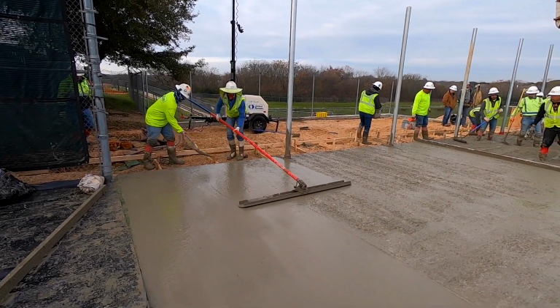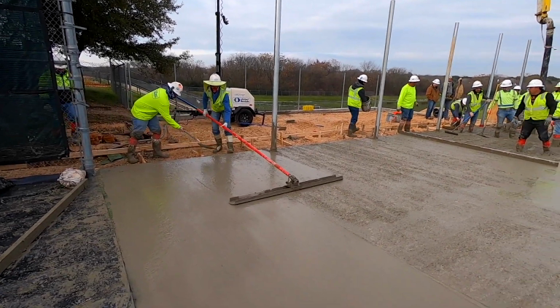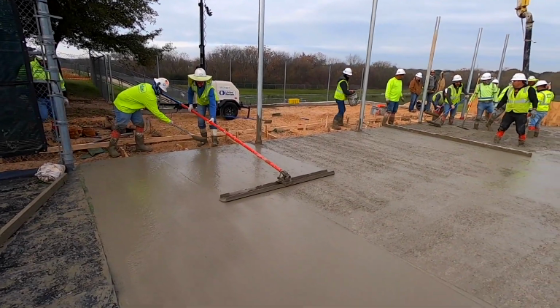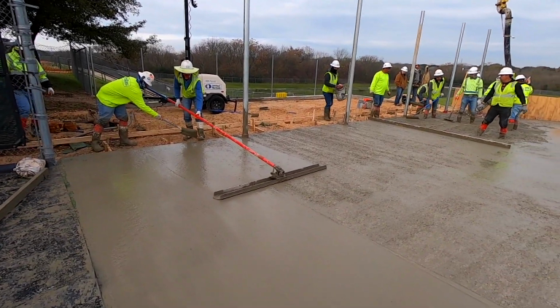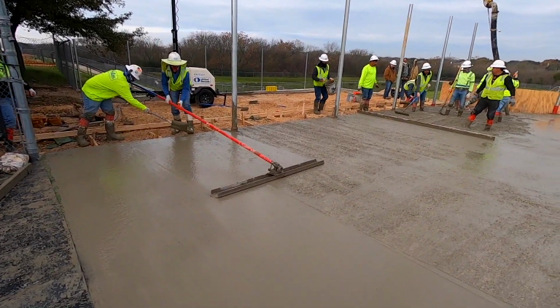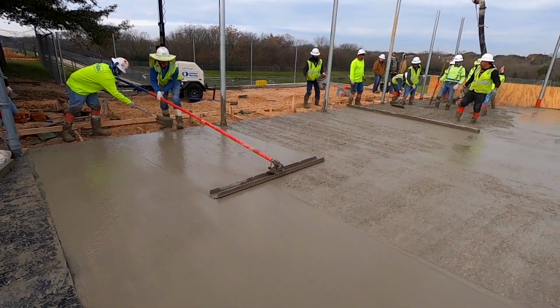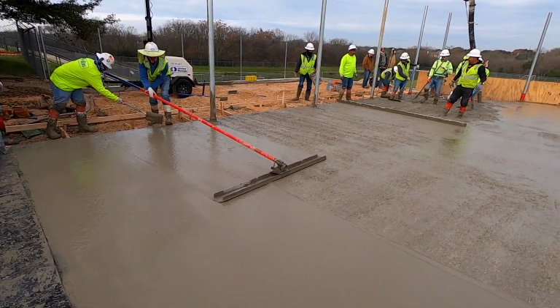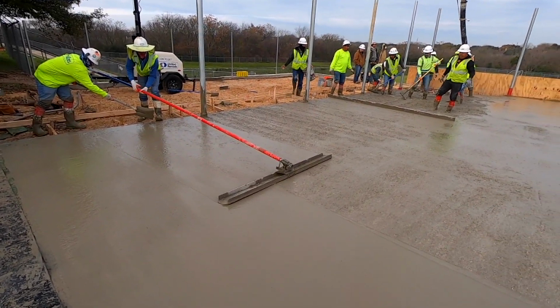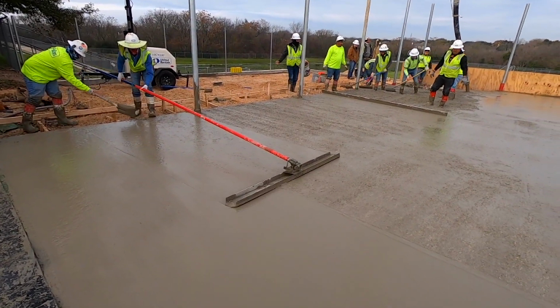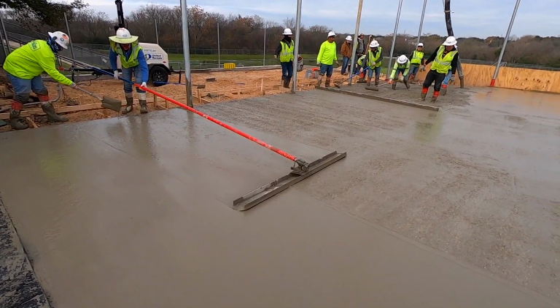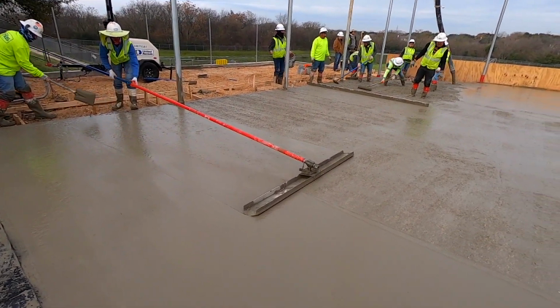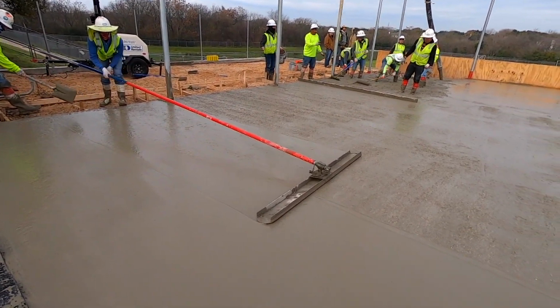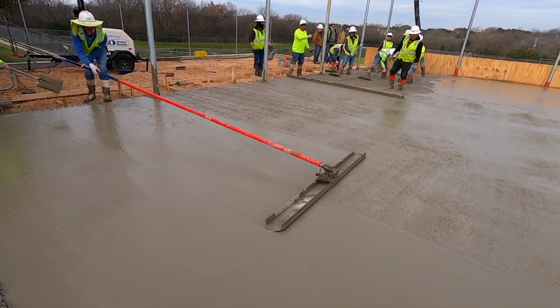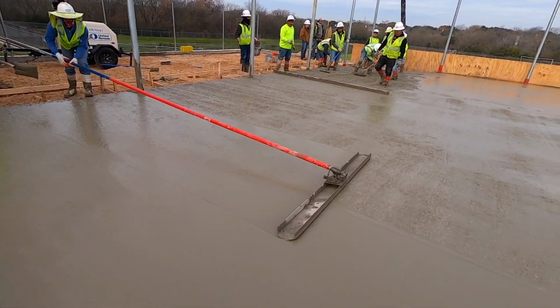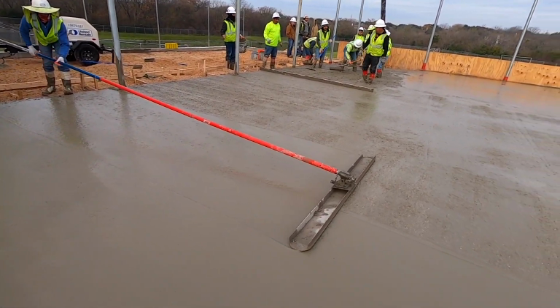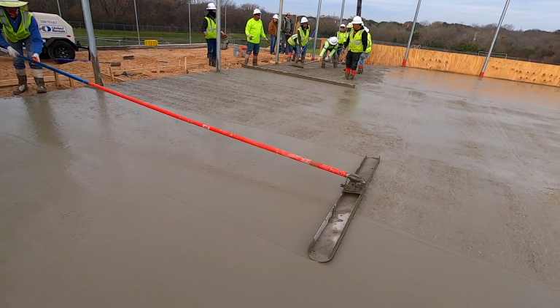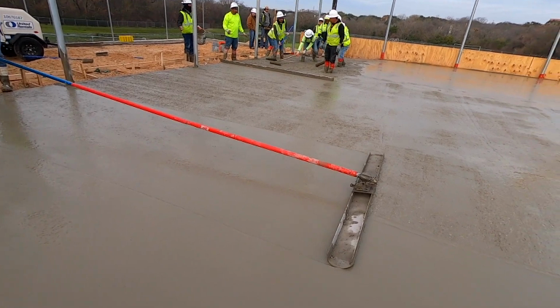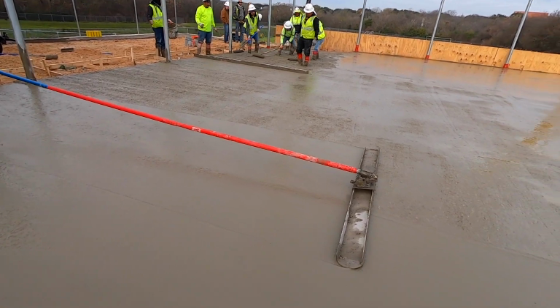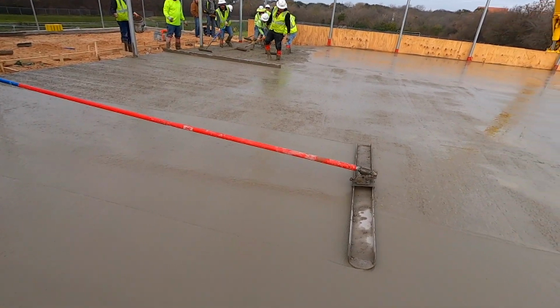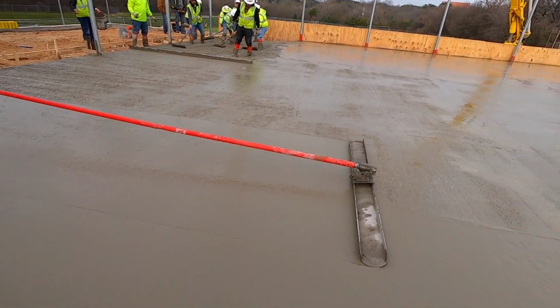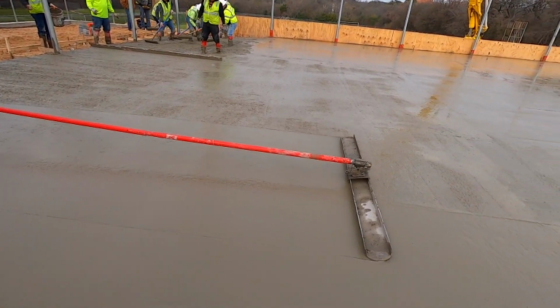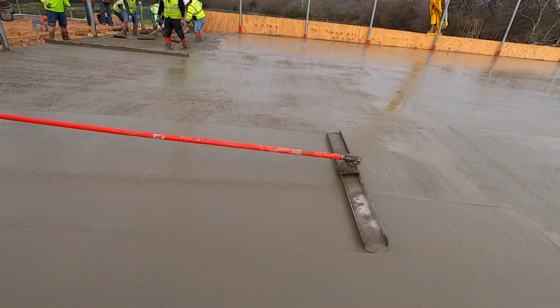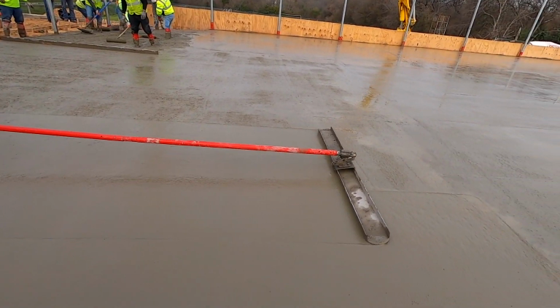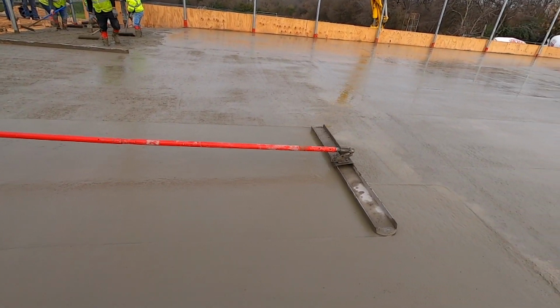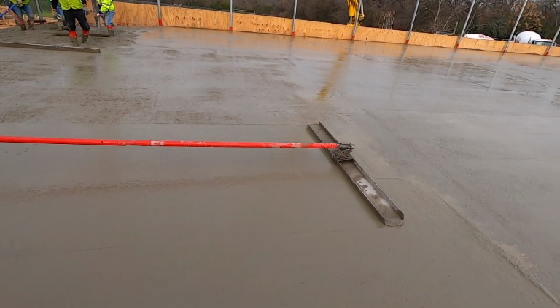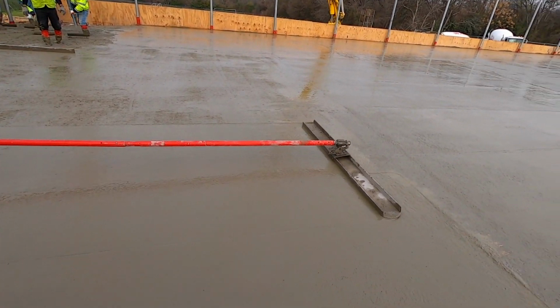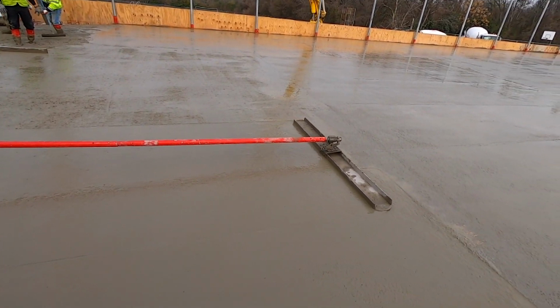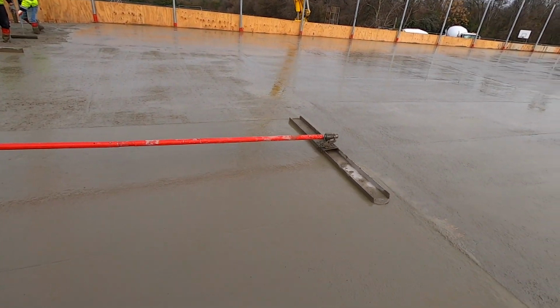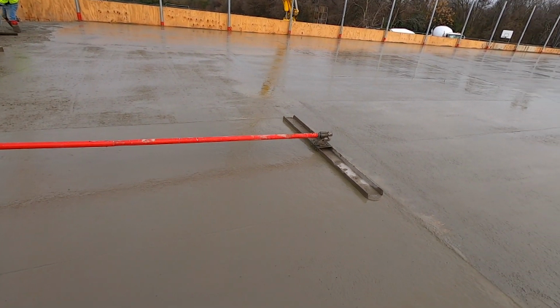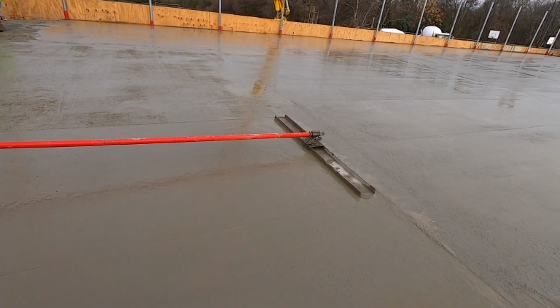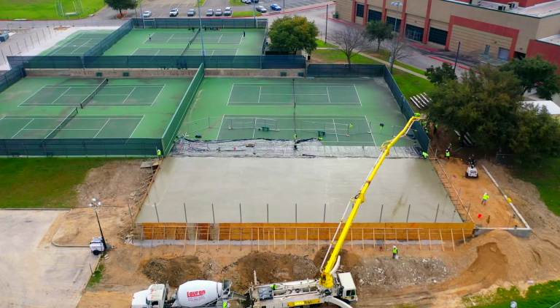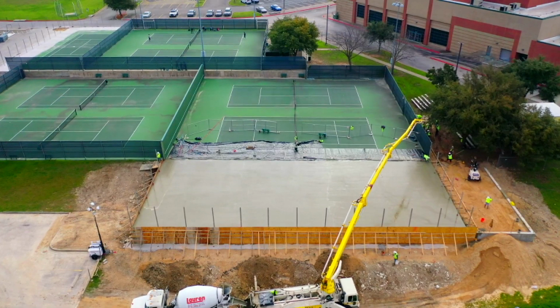The slab is finished, ensuring planarity and a uniform texture across the entirety of the court. Post-tension foundations add value and protect your long-term investment.